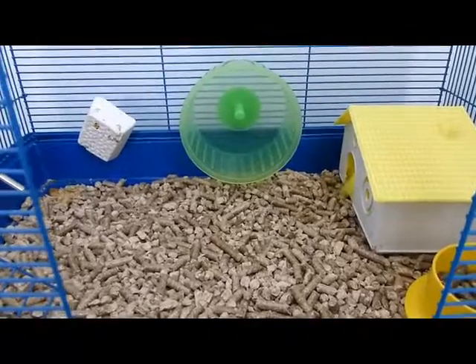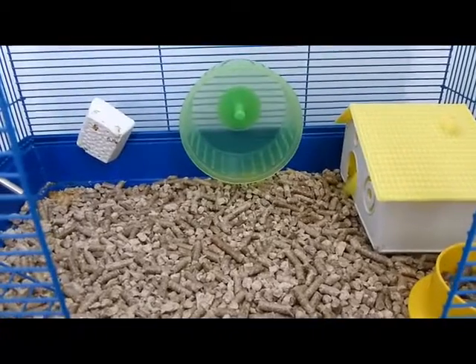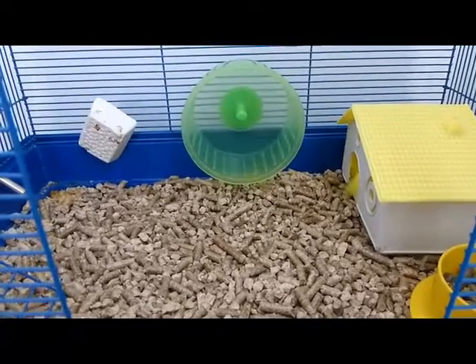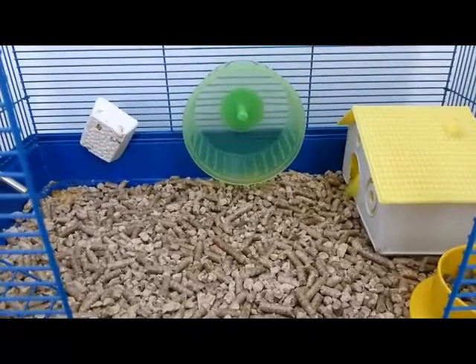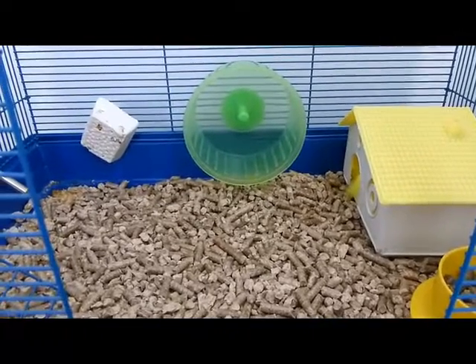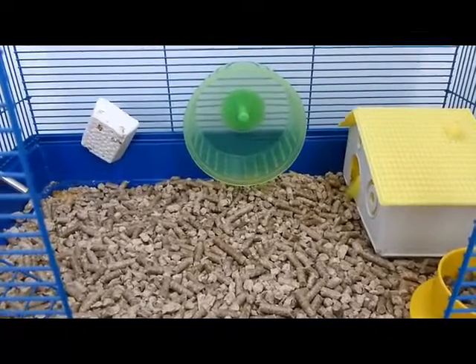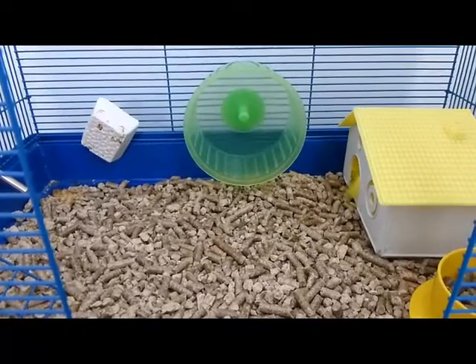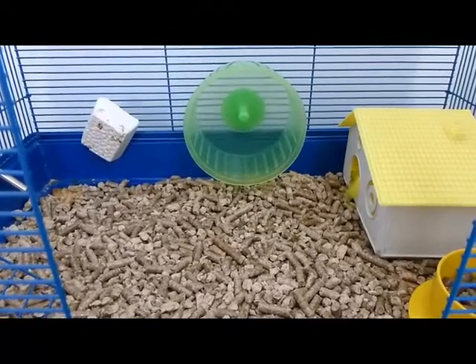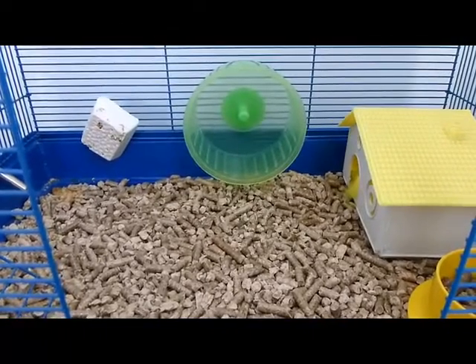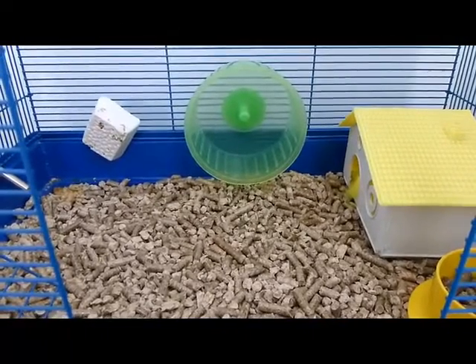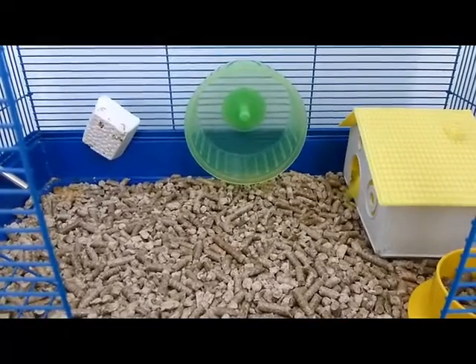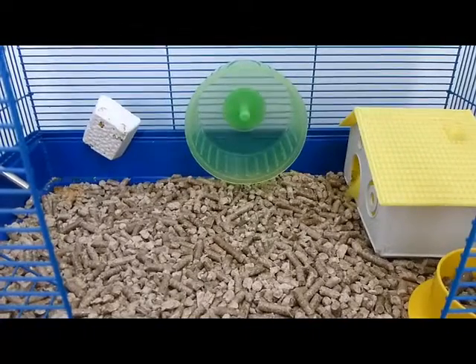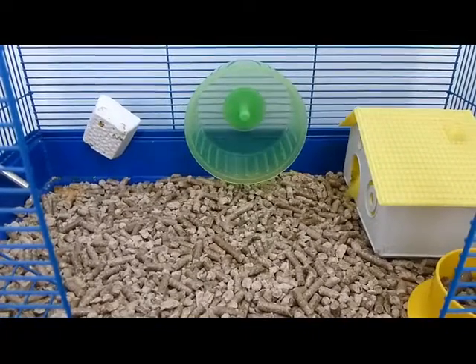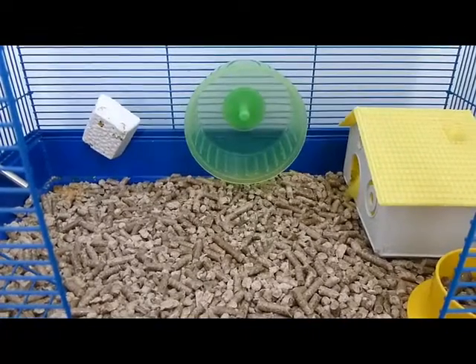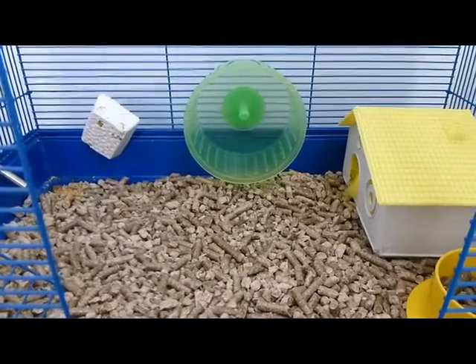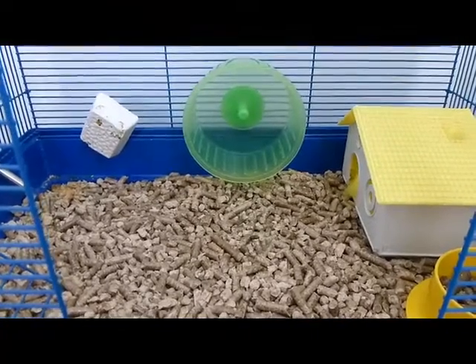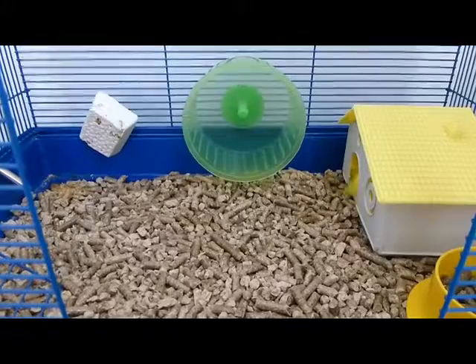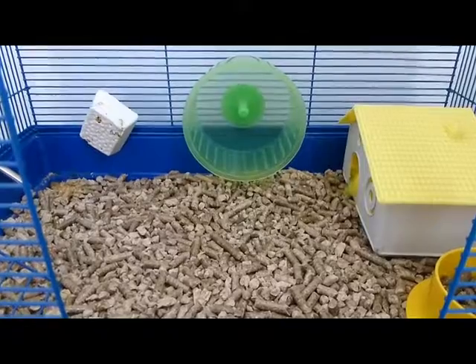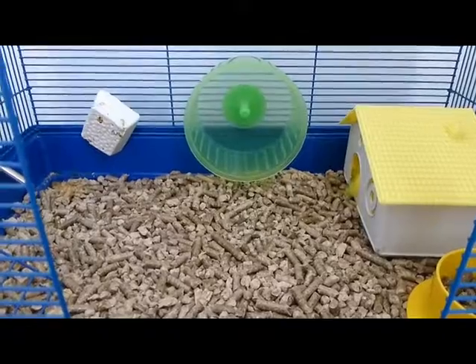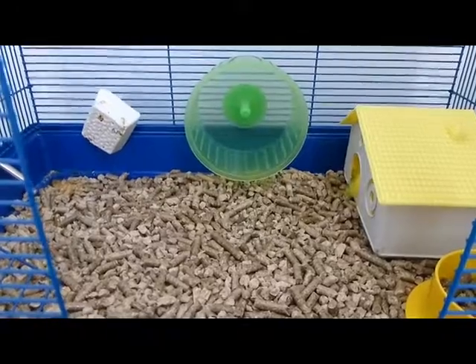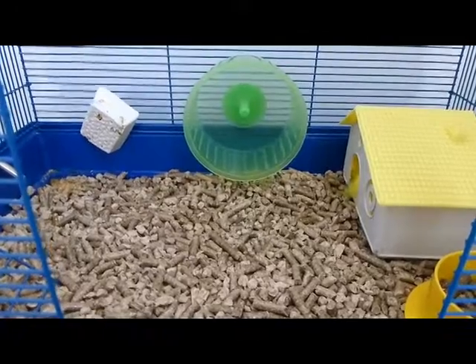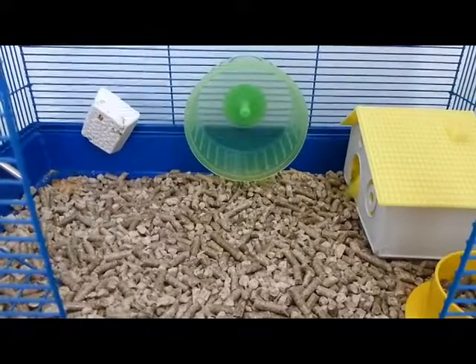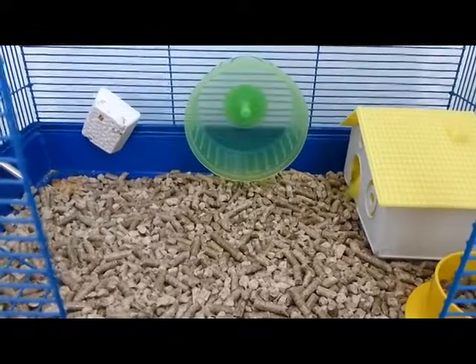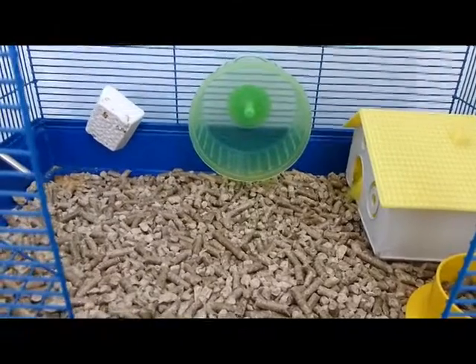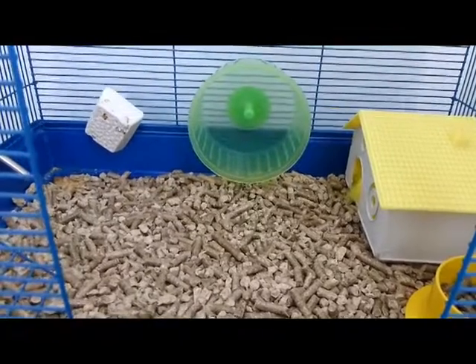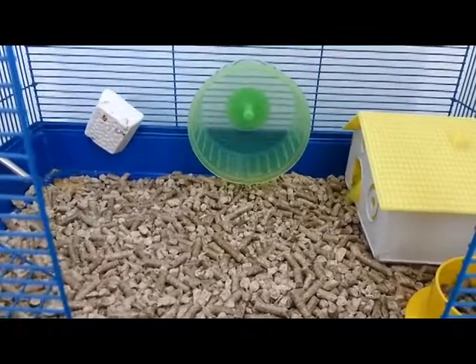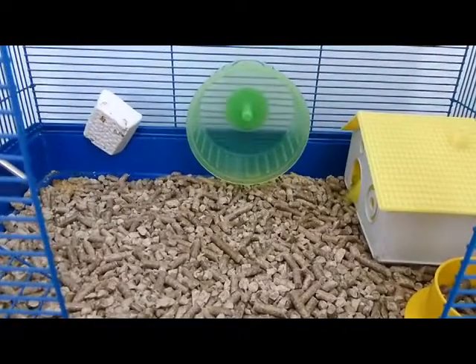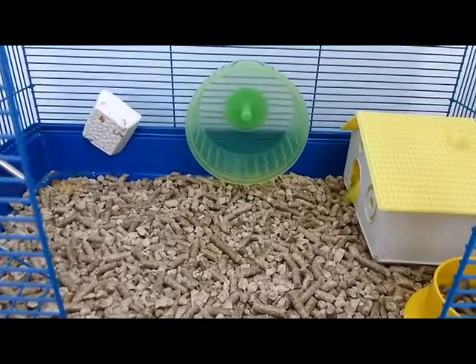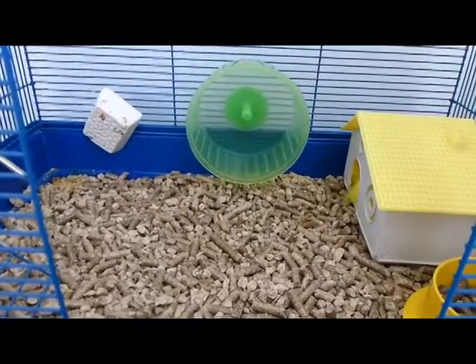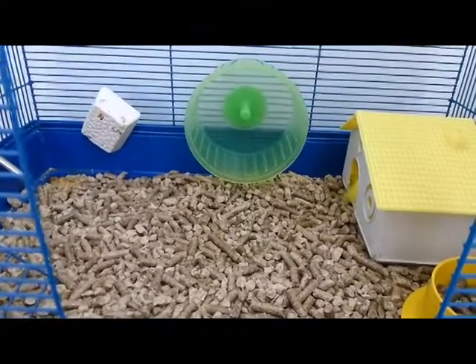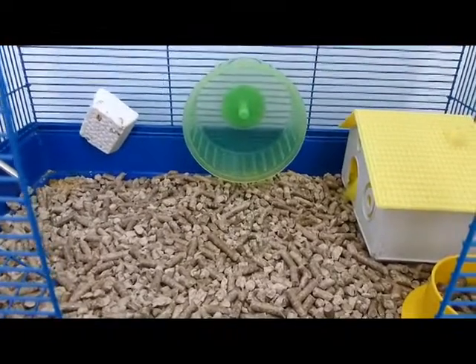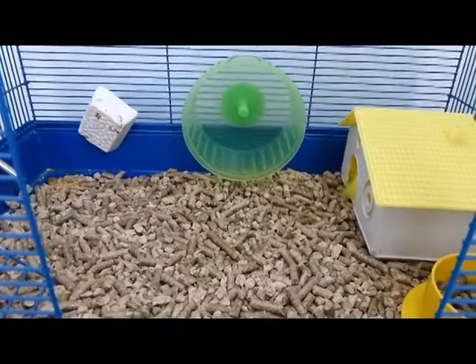It's important because the hamster needs exercise, and if they won't have something to exercise on, they'll get fat.